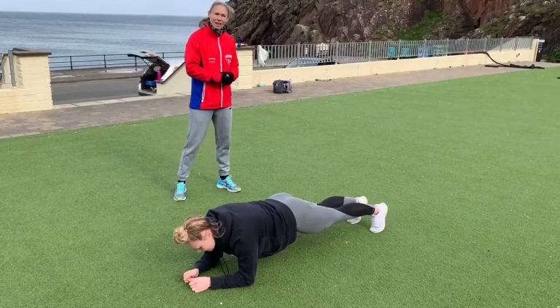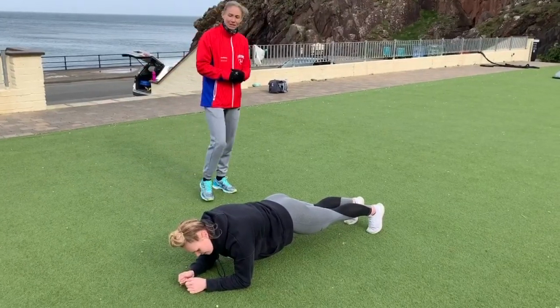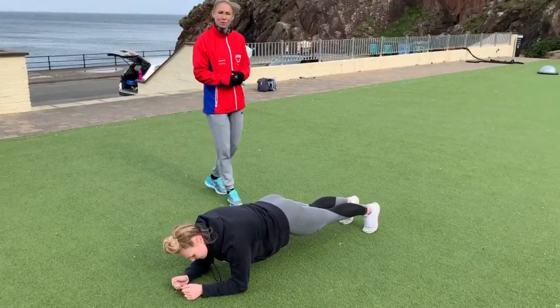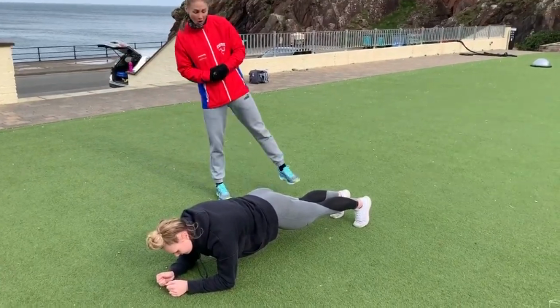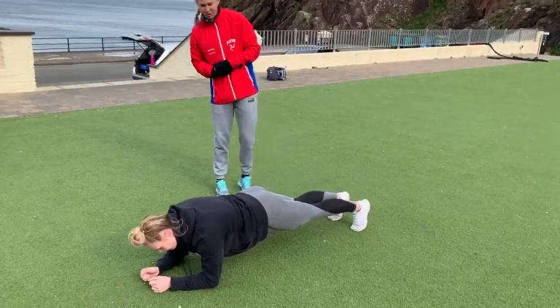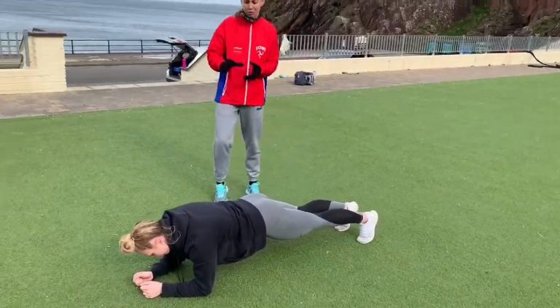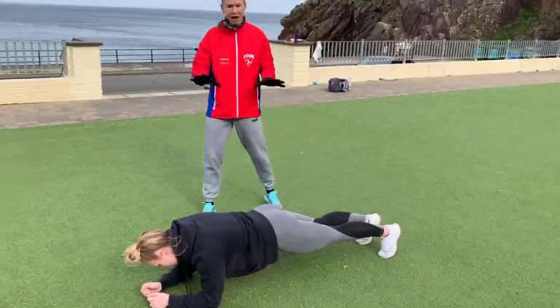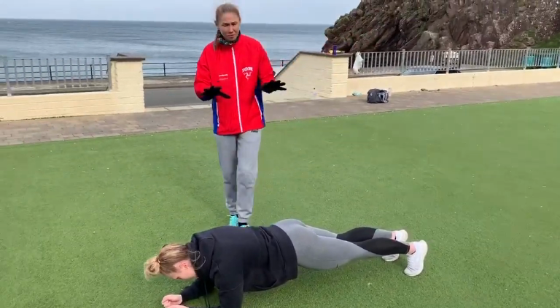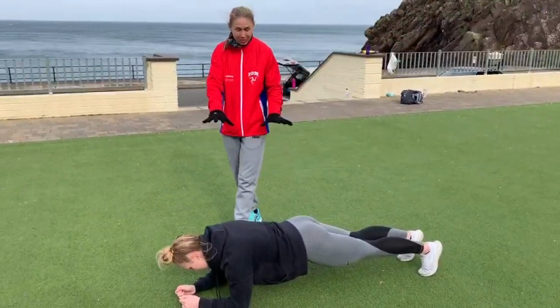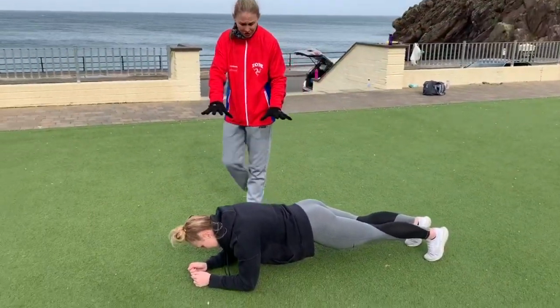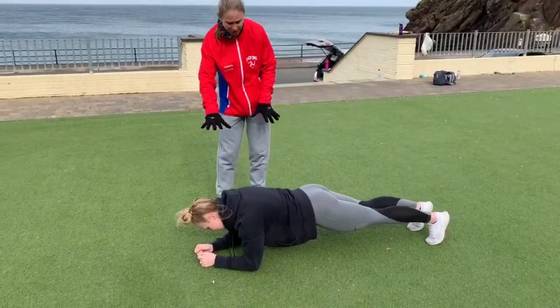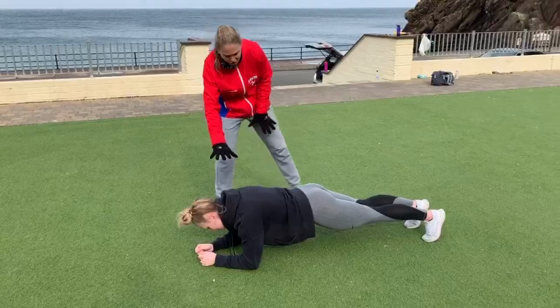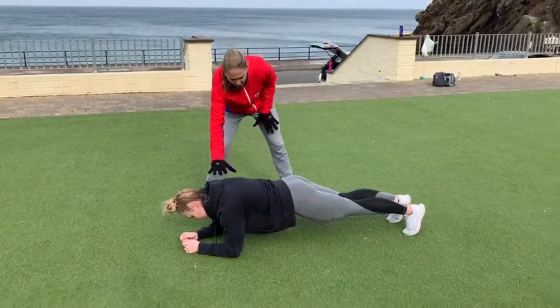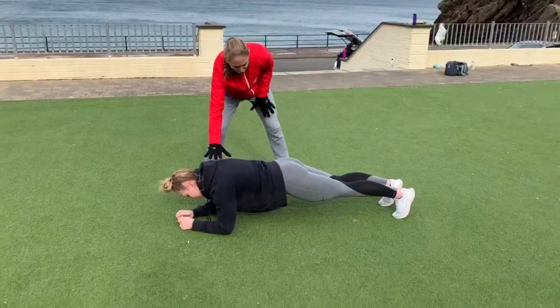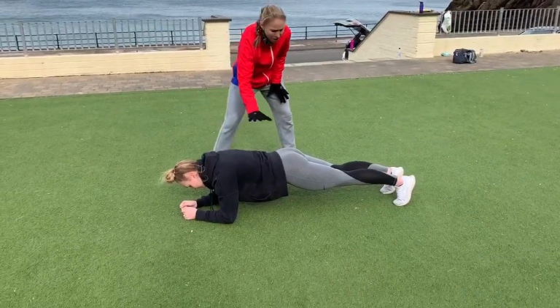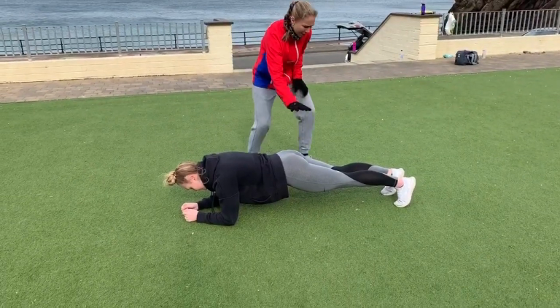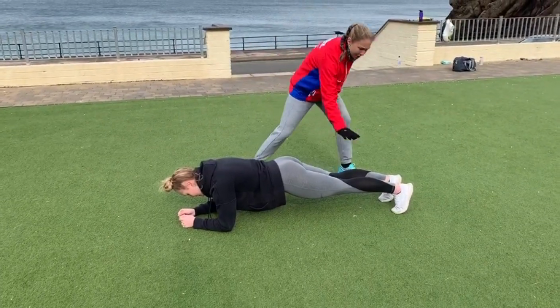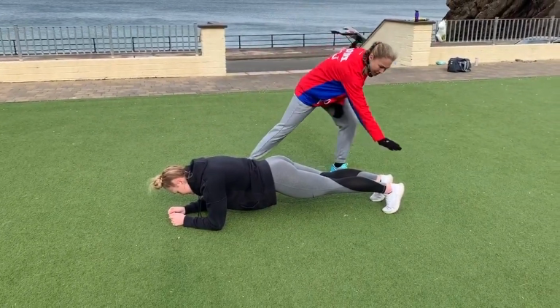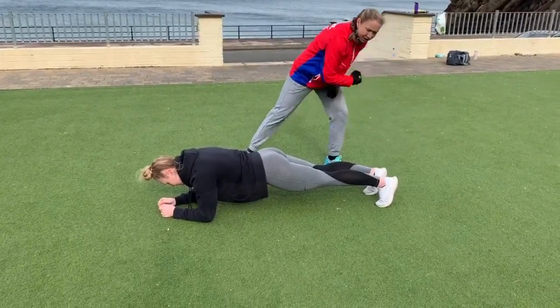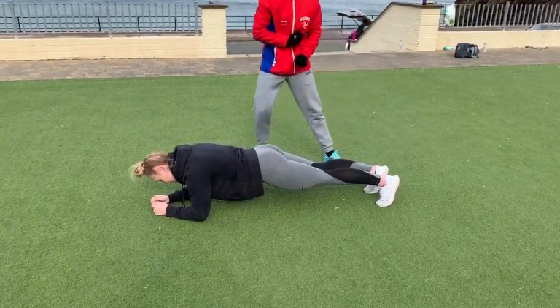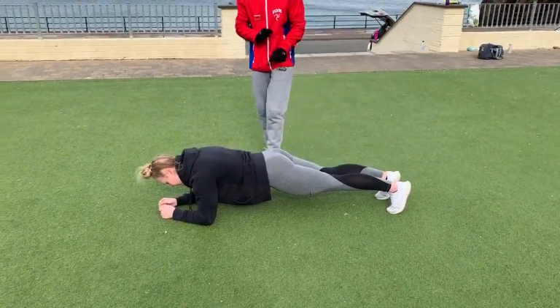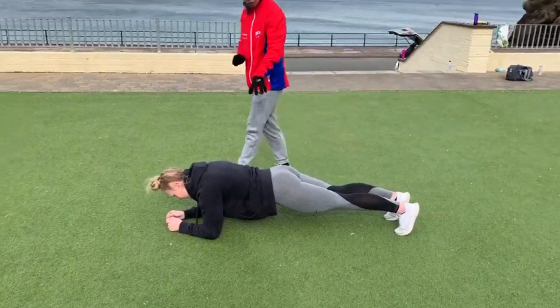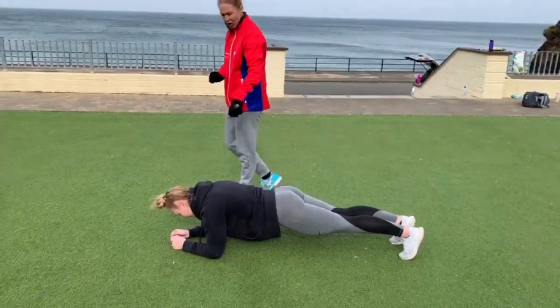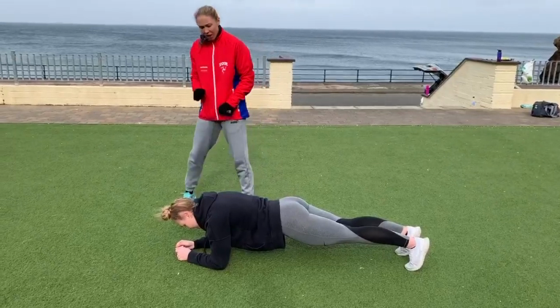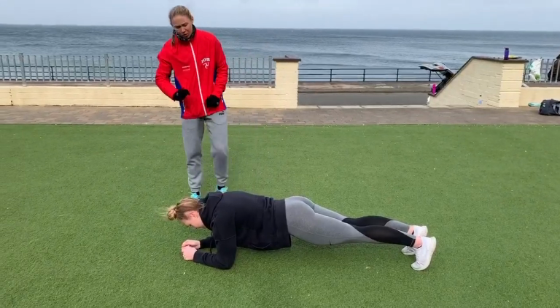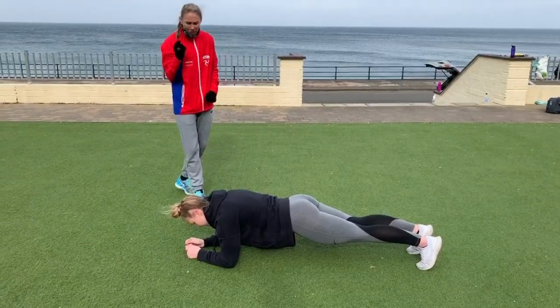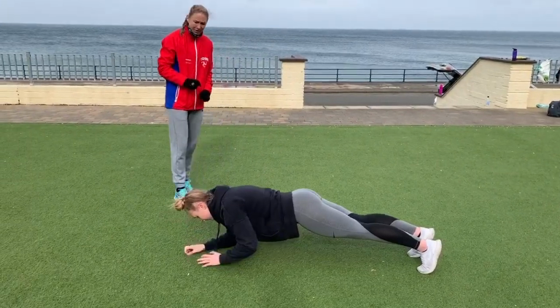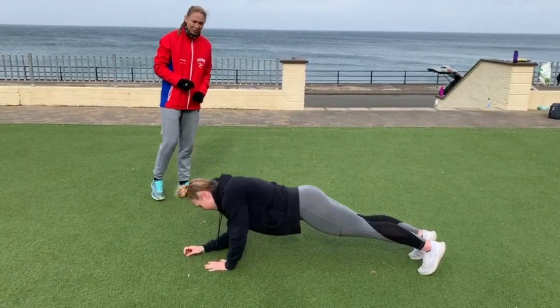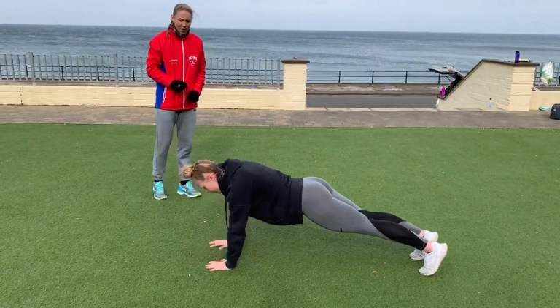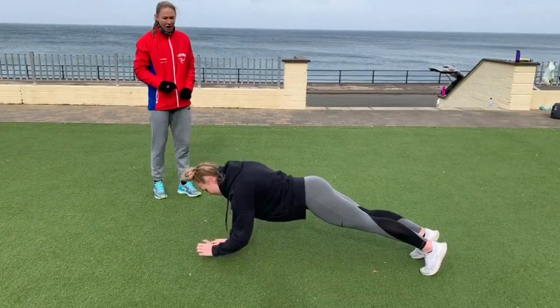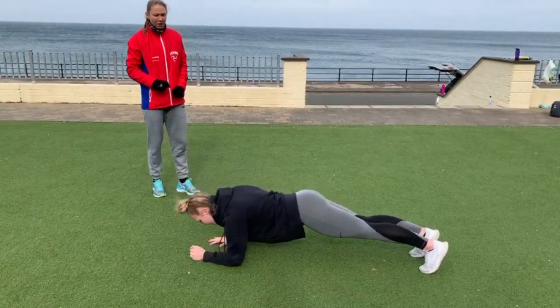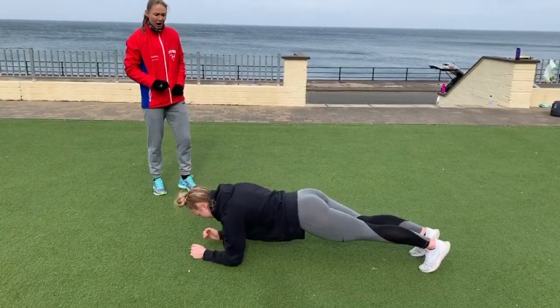The last exercise is going to be the walking press-ups. We're going to start from a plank position, making sure that from shoulder to hip to heel is nice and all in line, core strong. We're going to go up one arm at a time, press, and then go down.